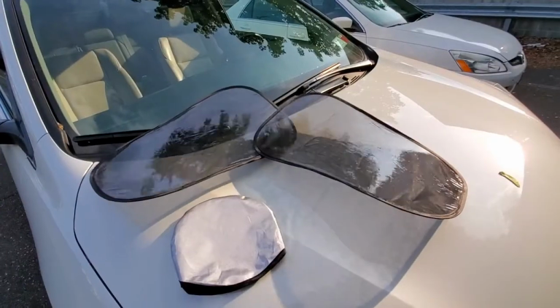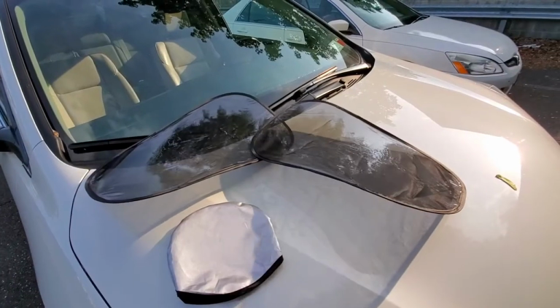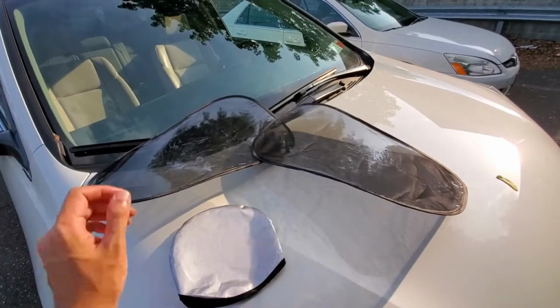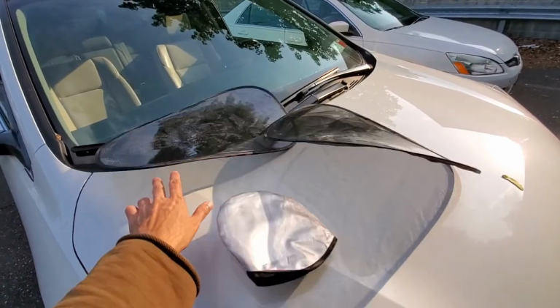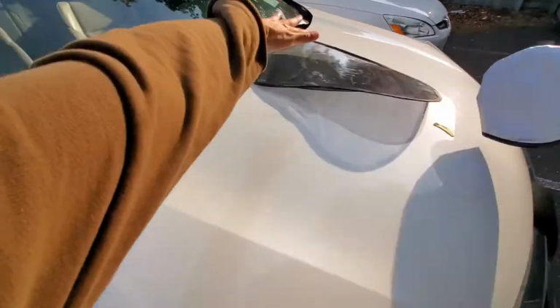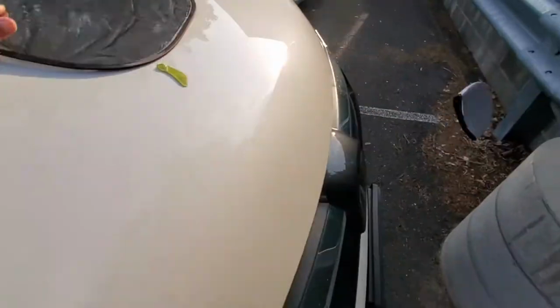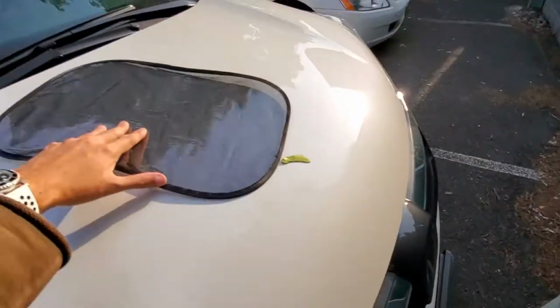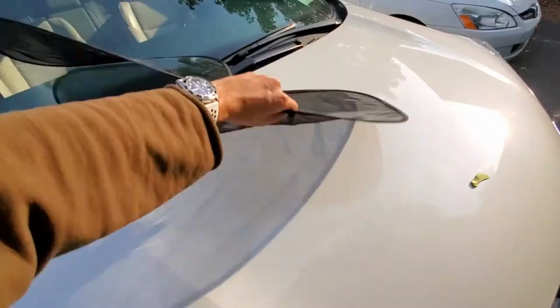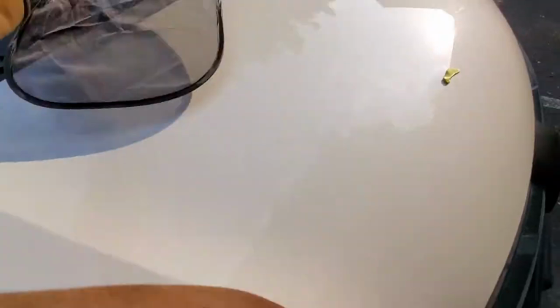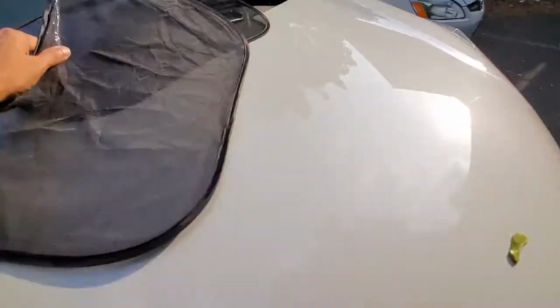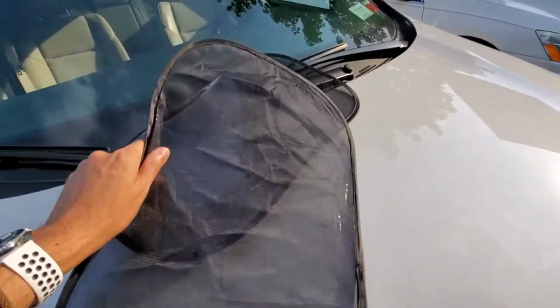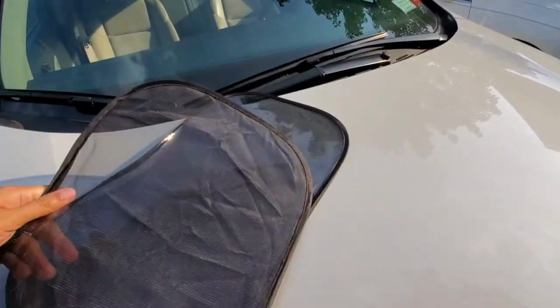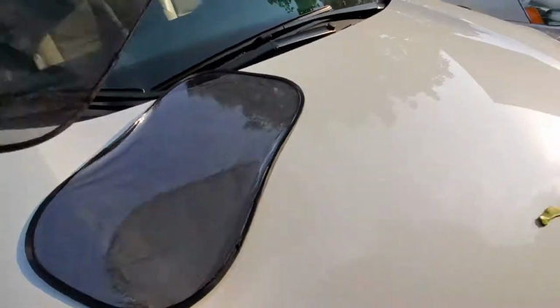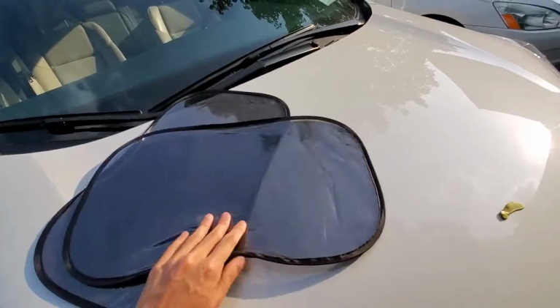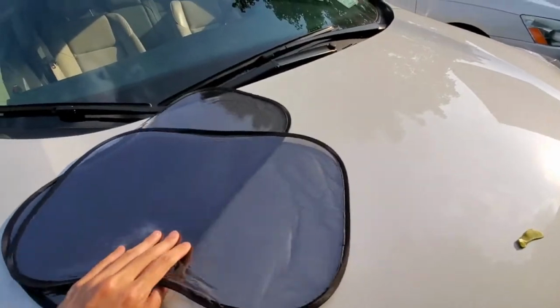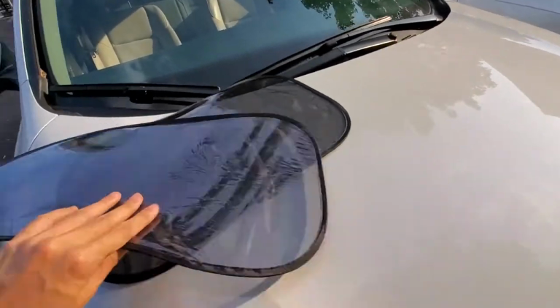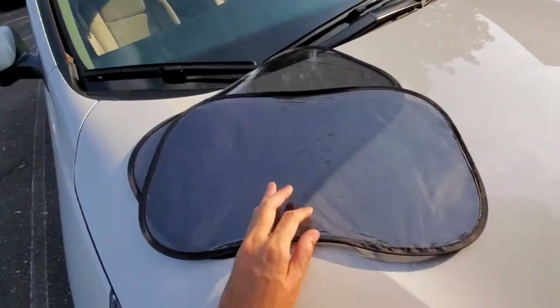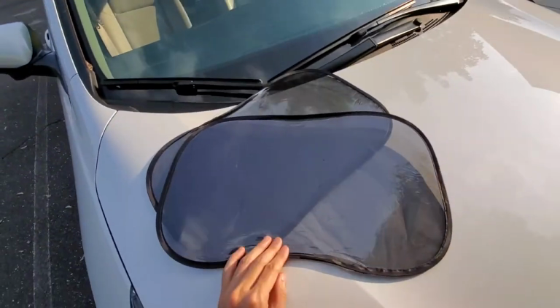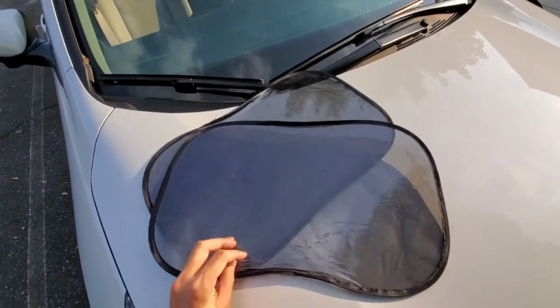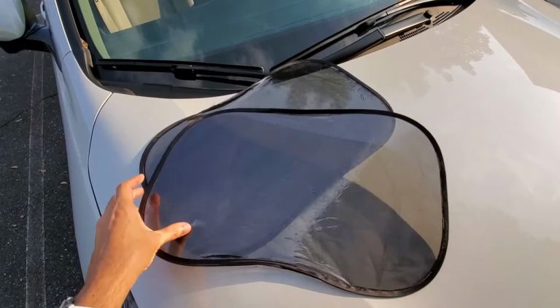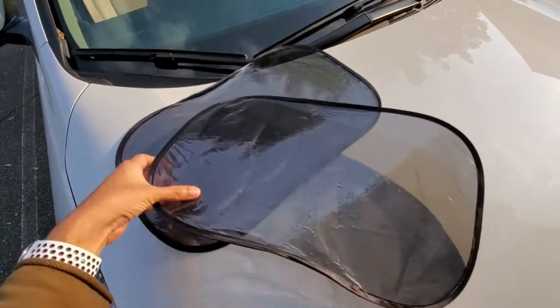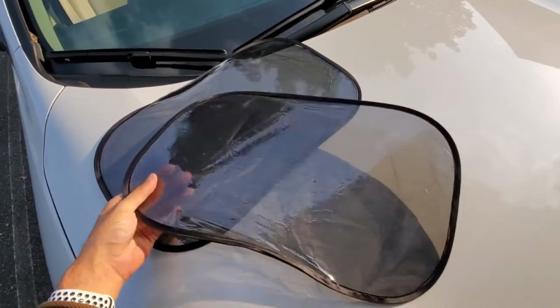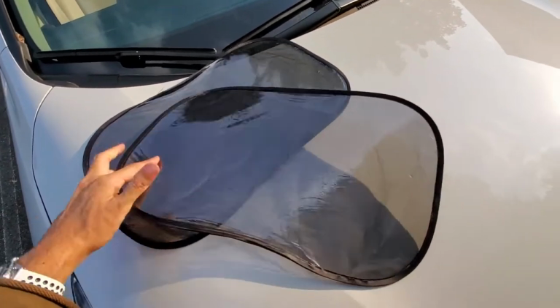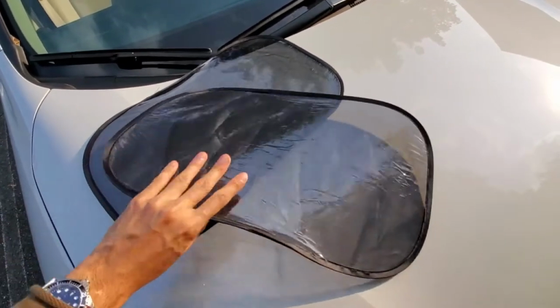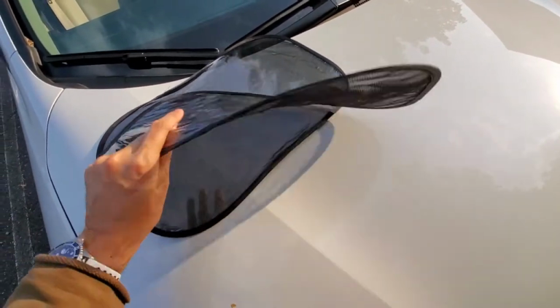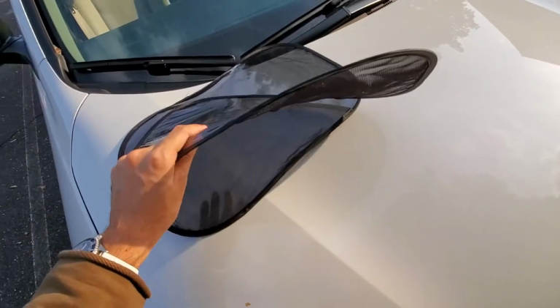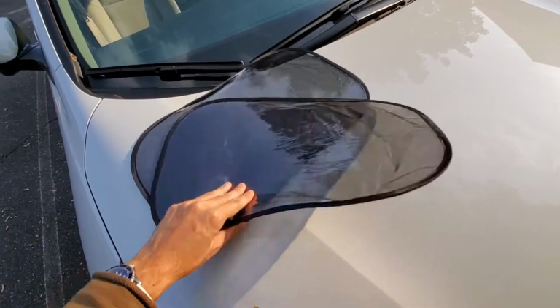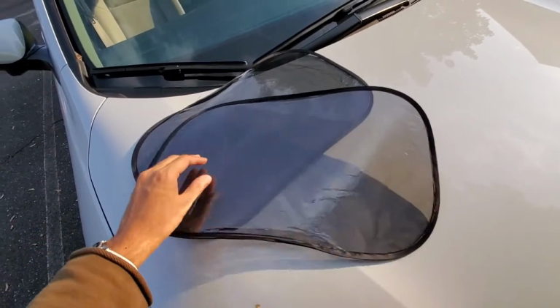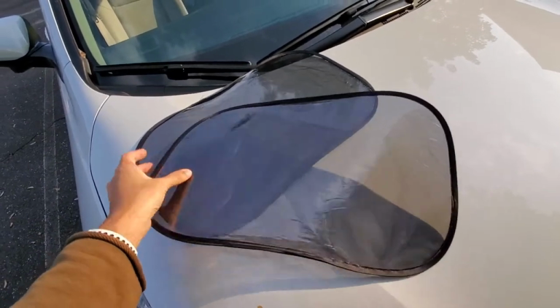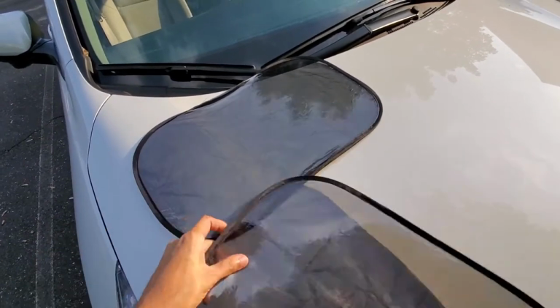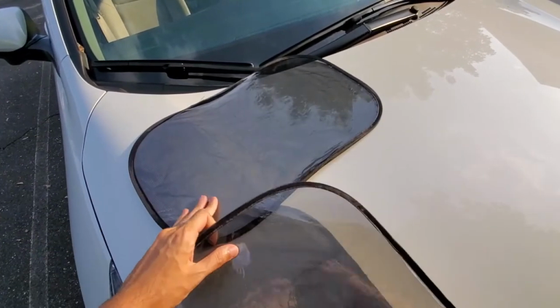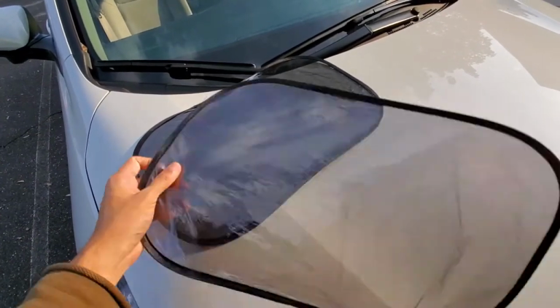Holy crap! Okay, so this is what it looks like. It attaches on the inside of the window. Both of them.